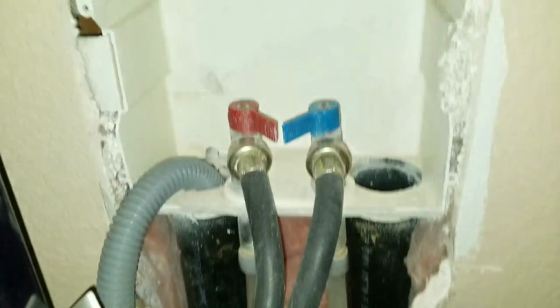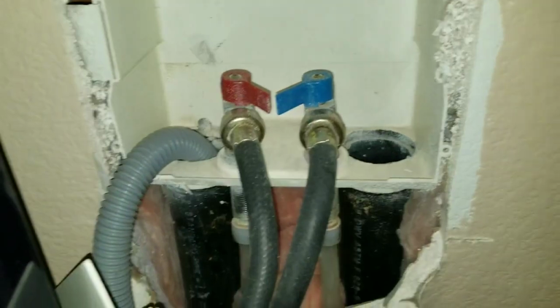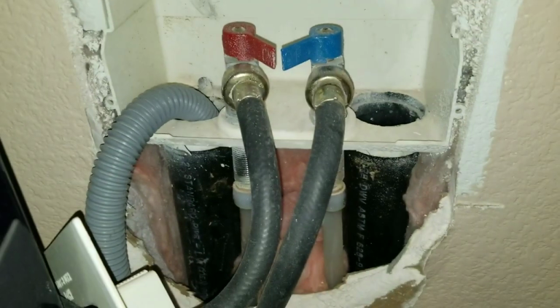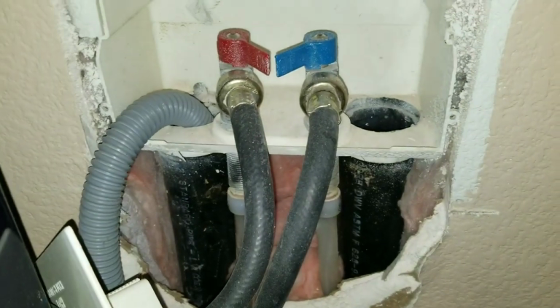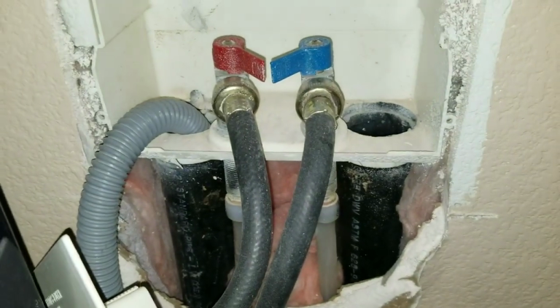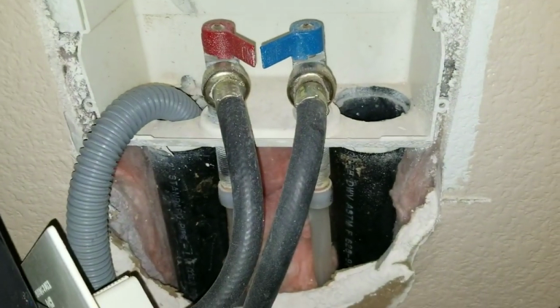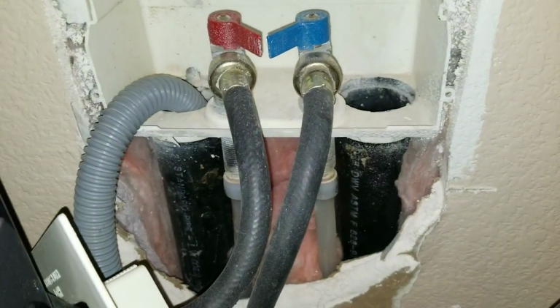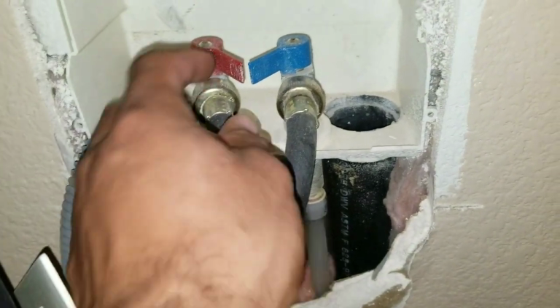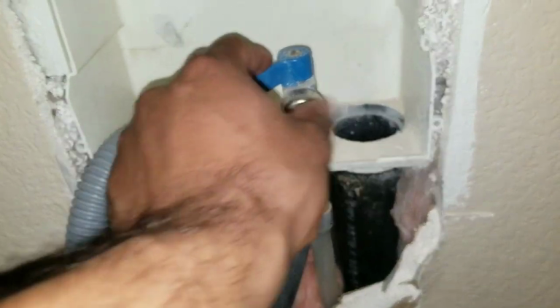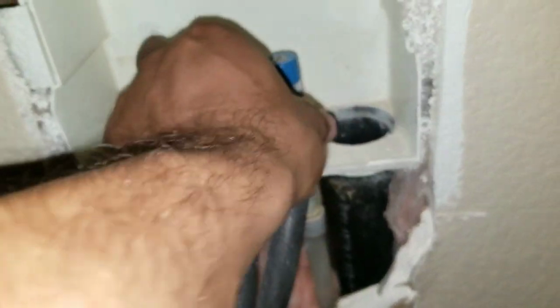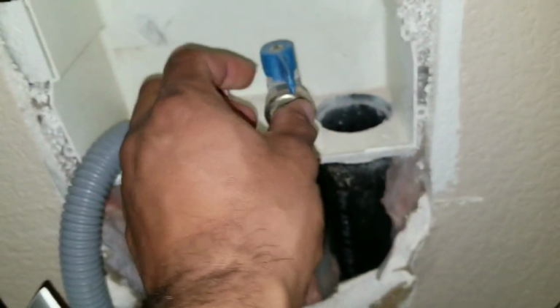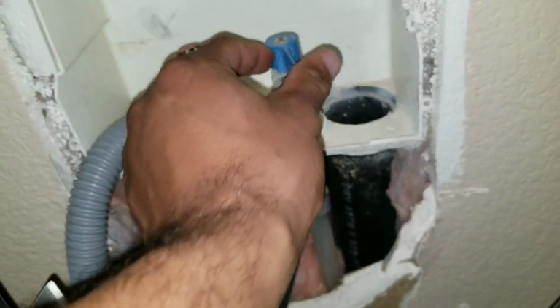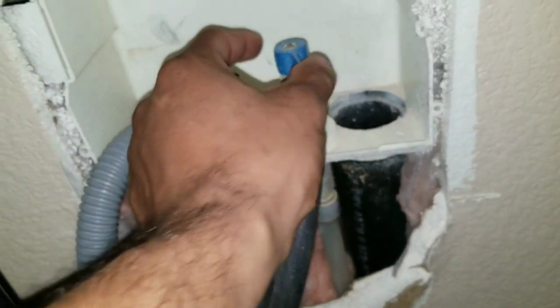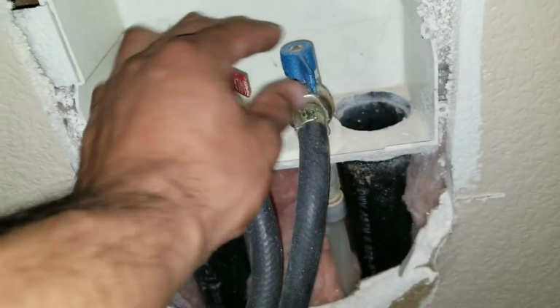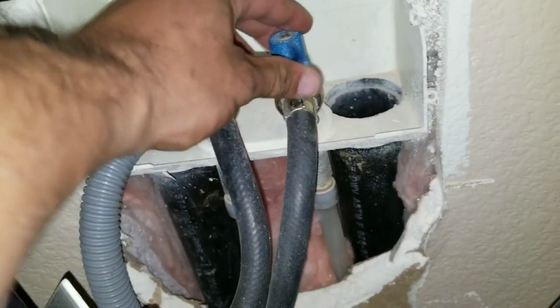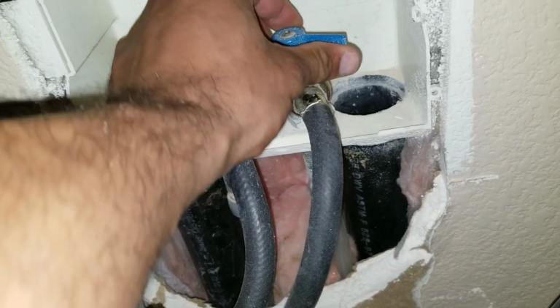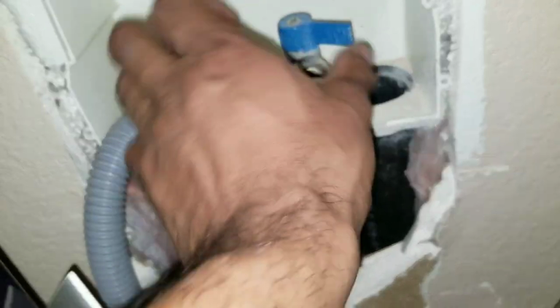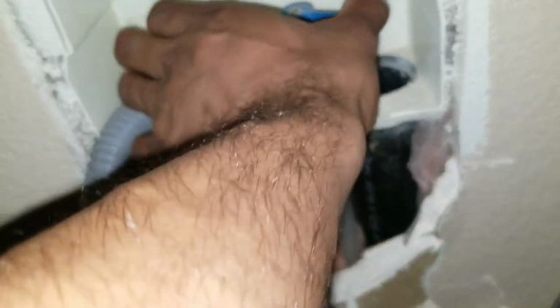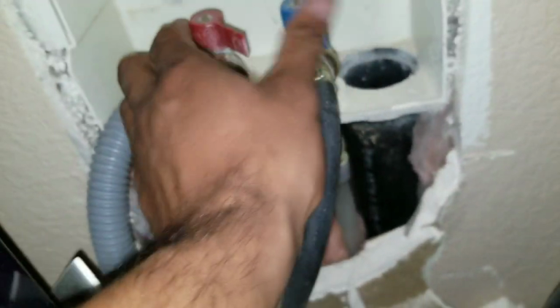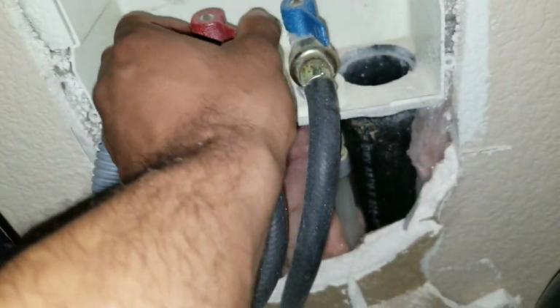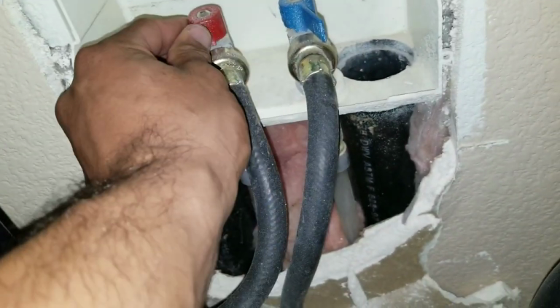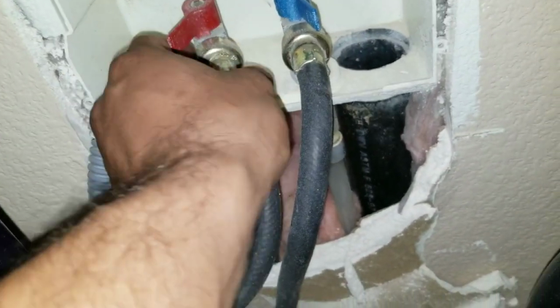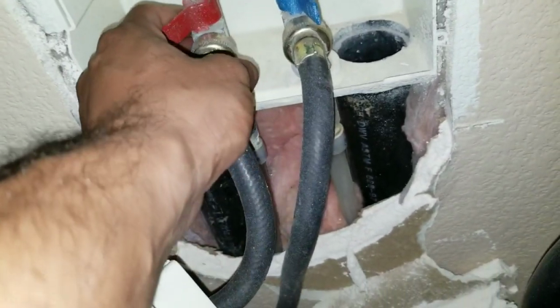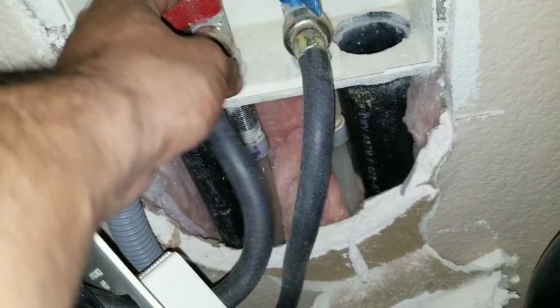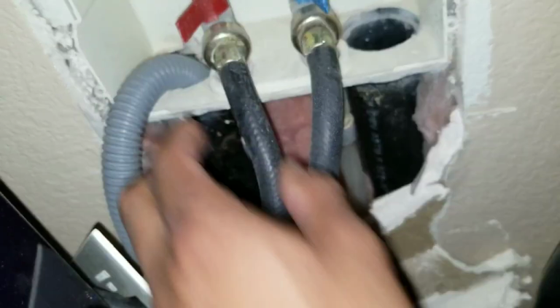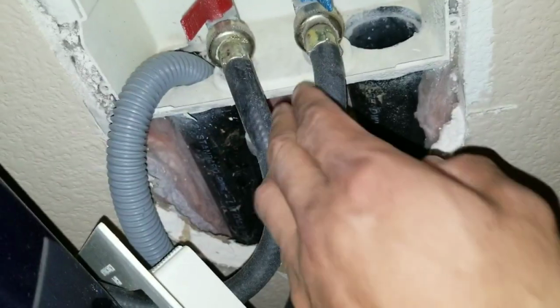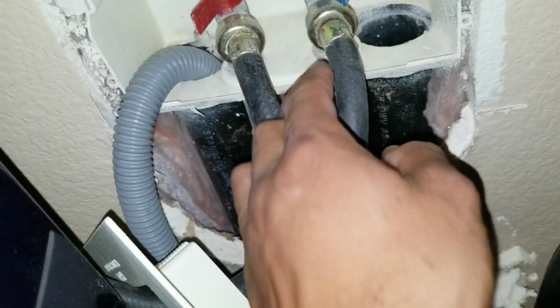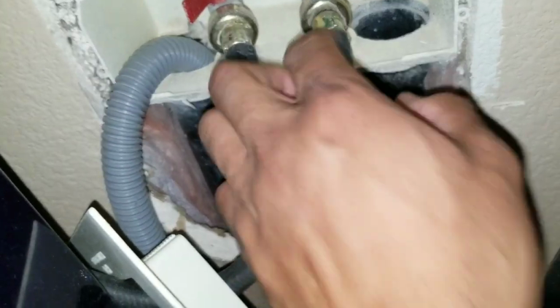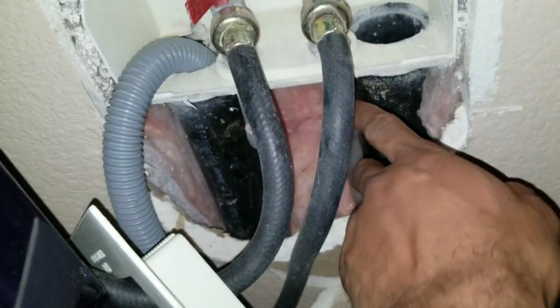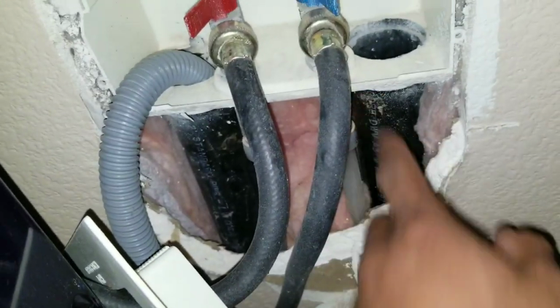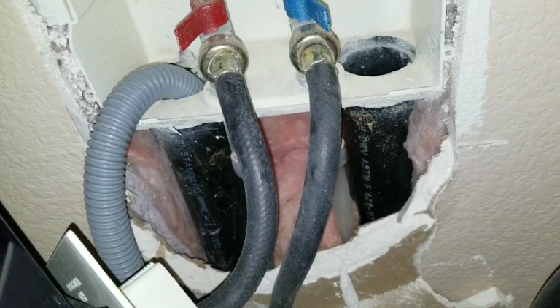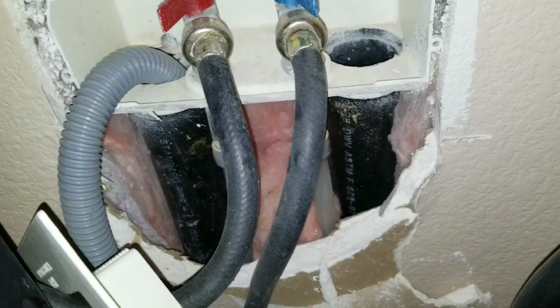Right now we're going to be working on this washing machine. The issue we're having is the shuttle valve will not shut off on my hot or my cold side, so we're going to have to replace our valves.